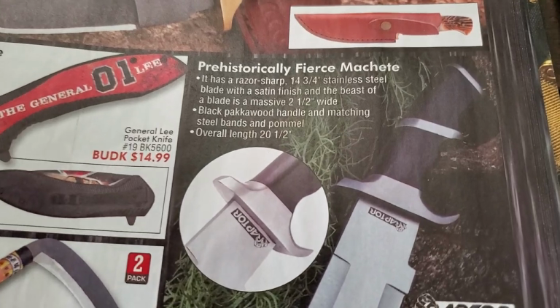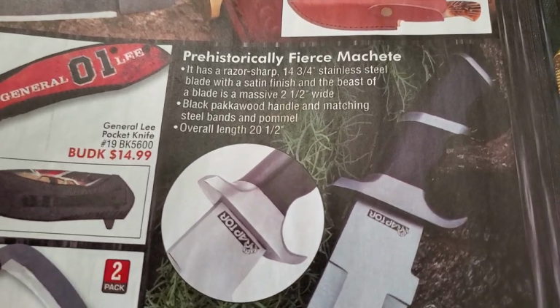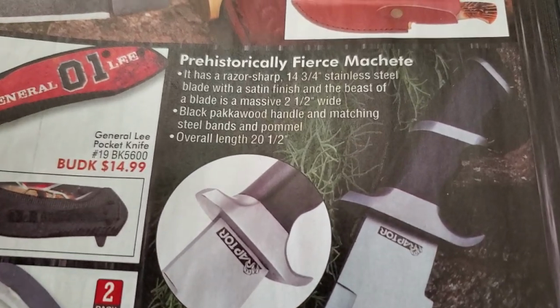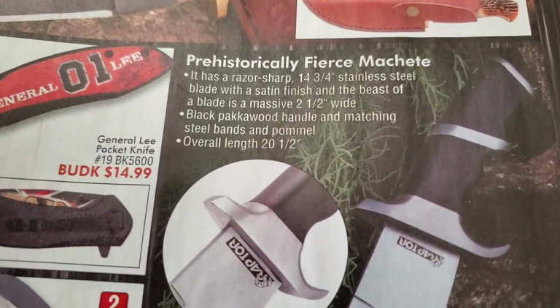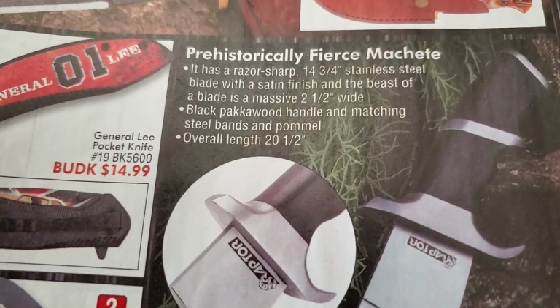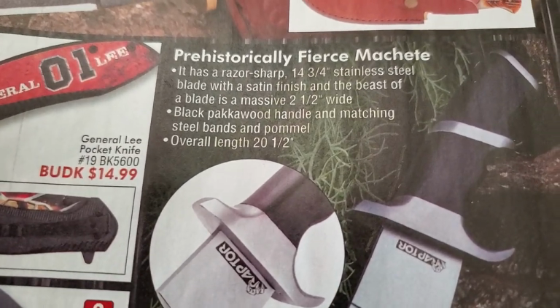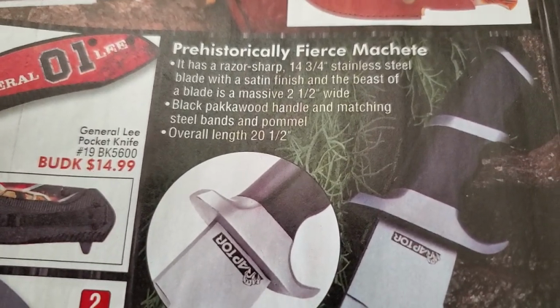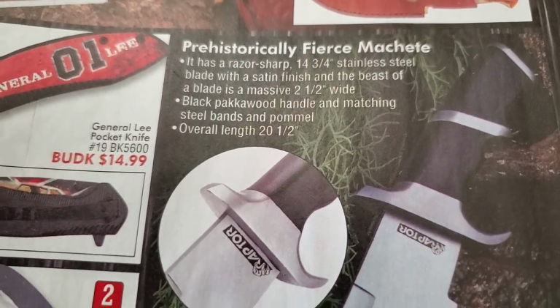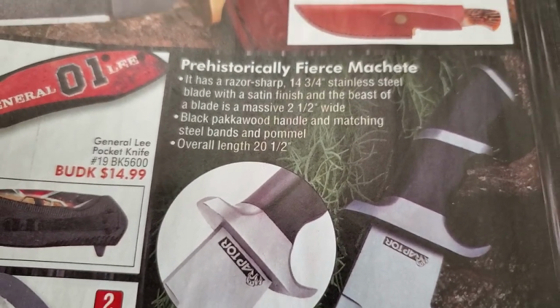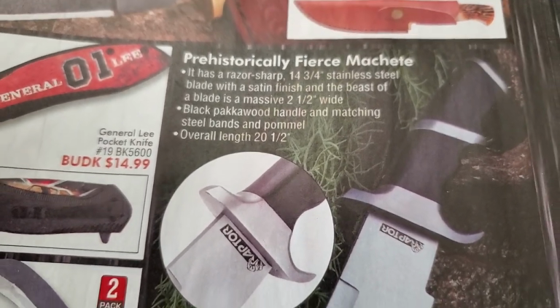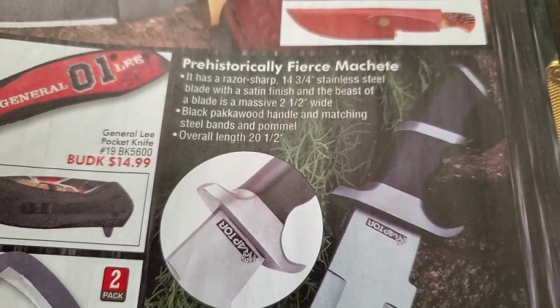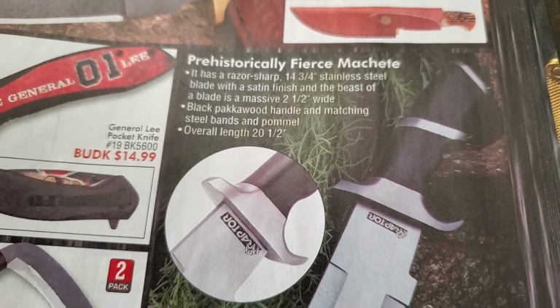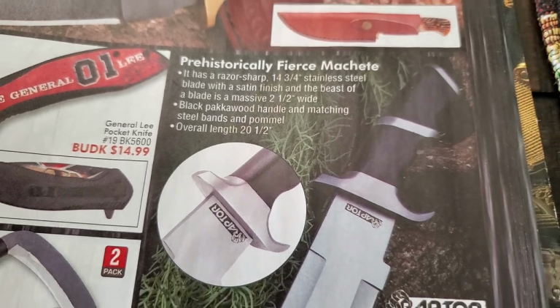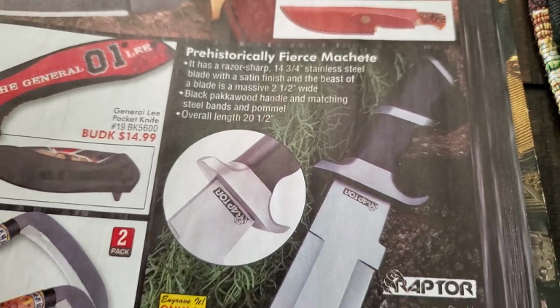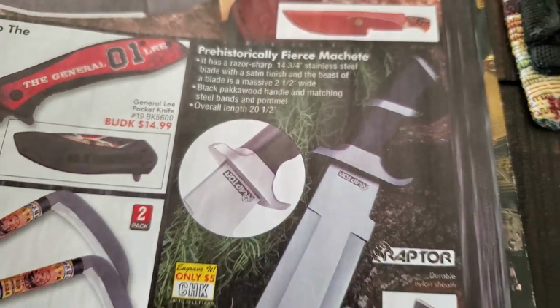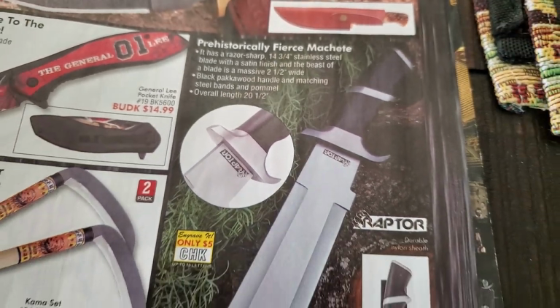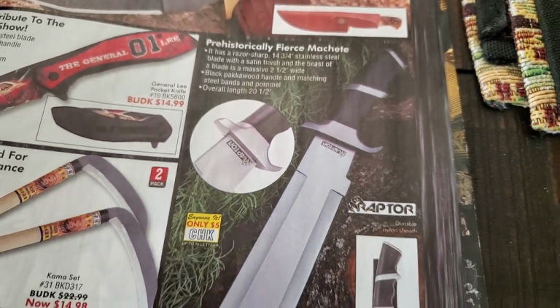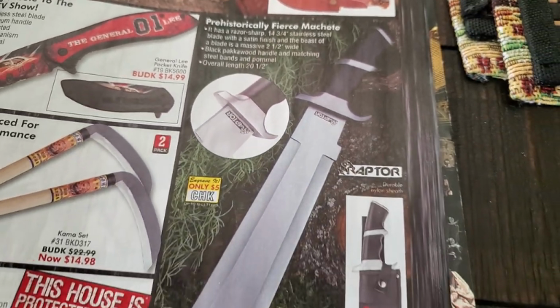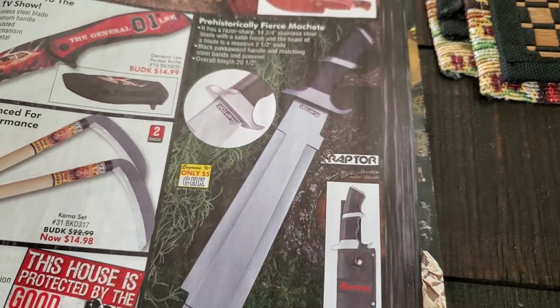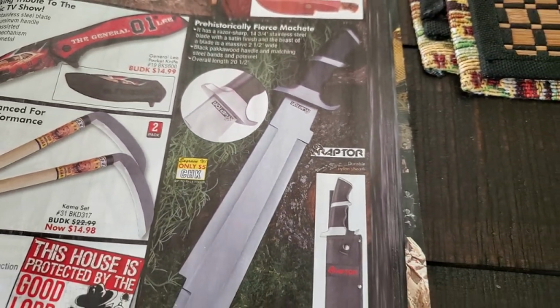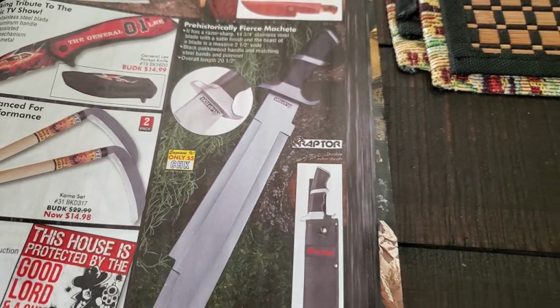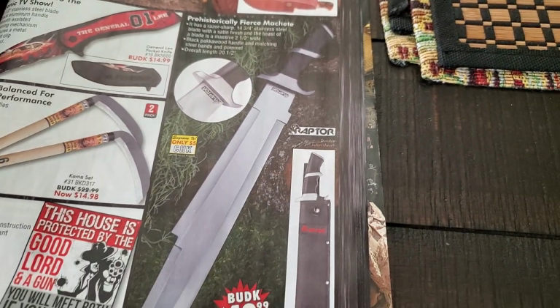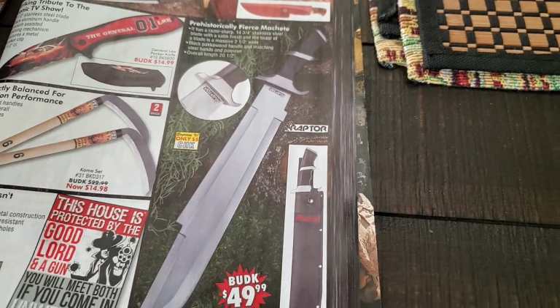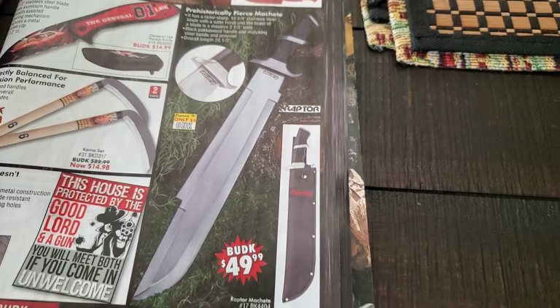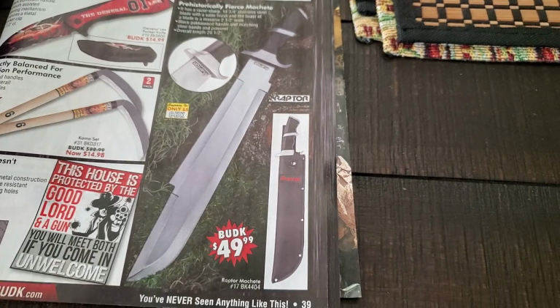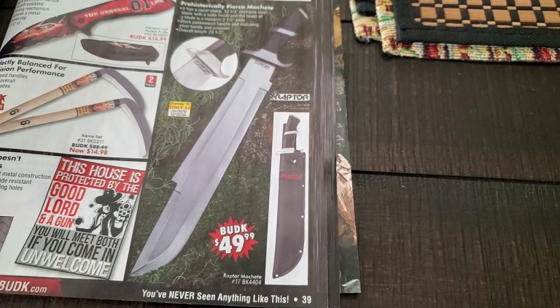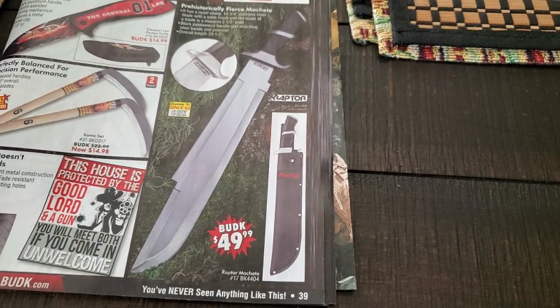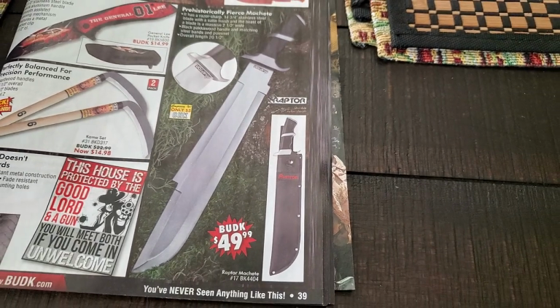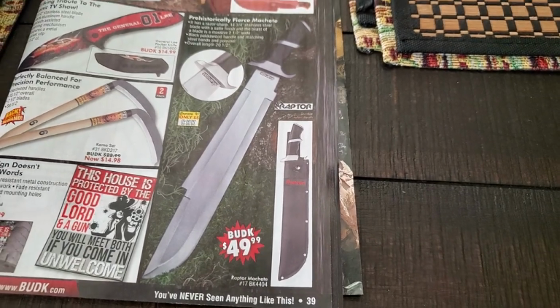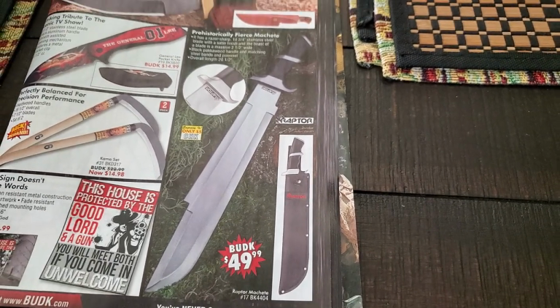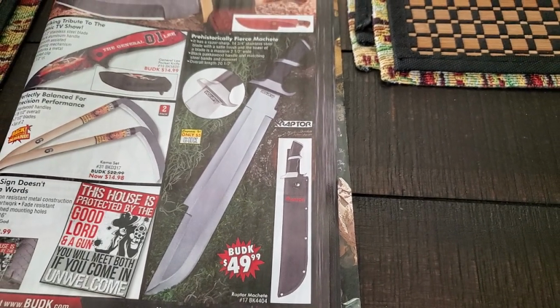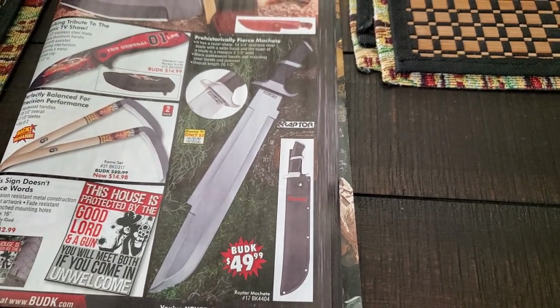Hey everybody, SD Costume Guy. I was looking at the Bud K Knives catalog and I saw this machete in here, and it reminded me of the one in the movie Predator that Billy has.